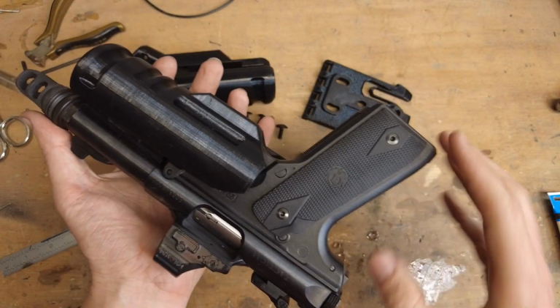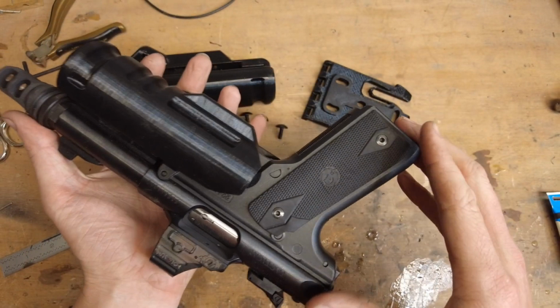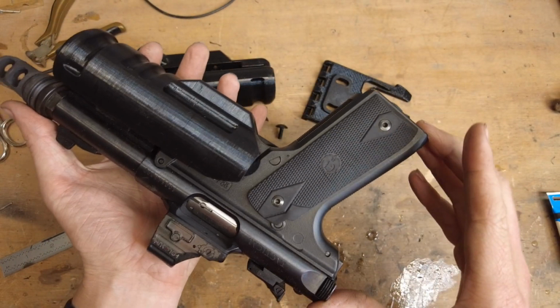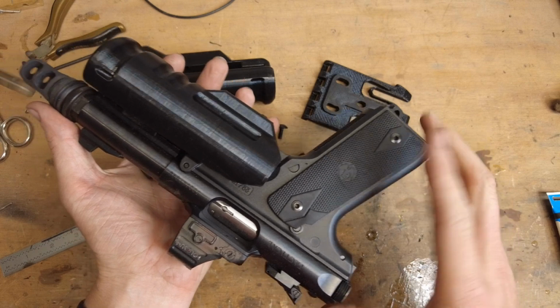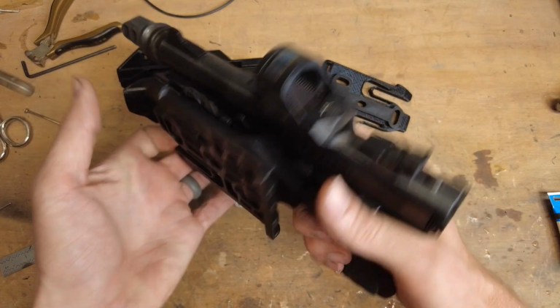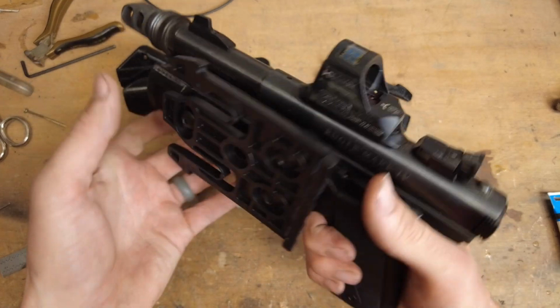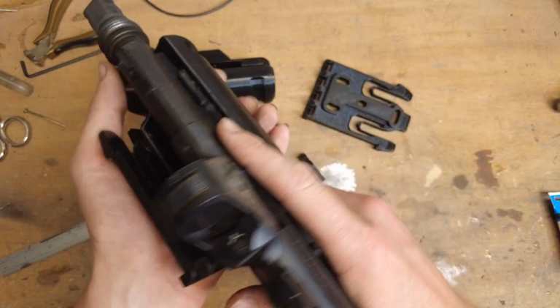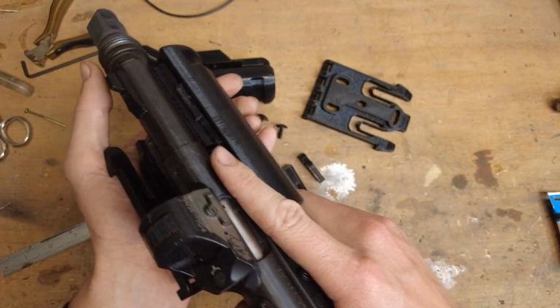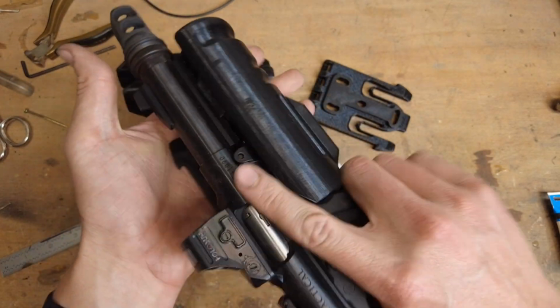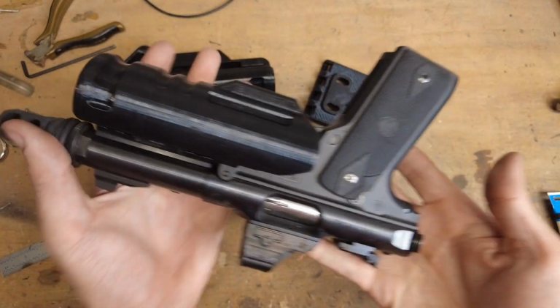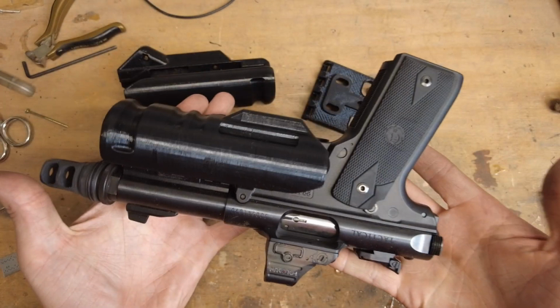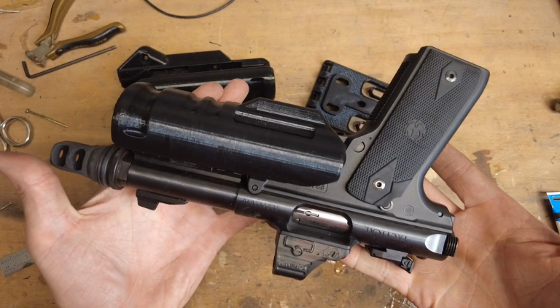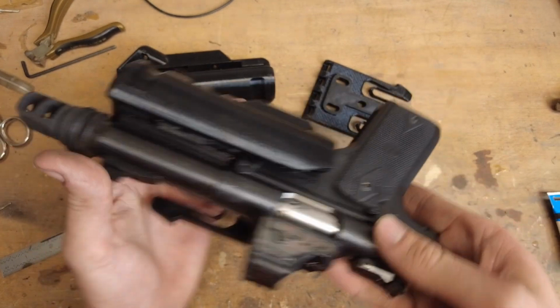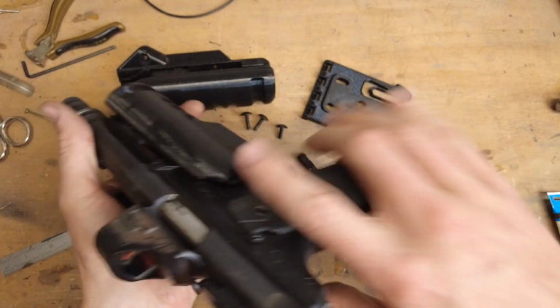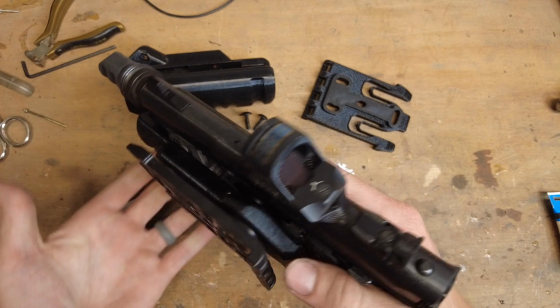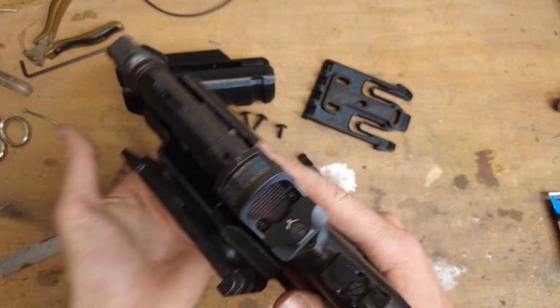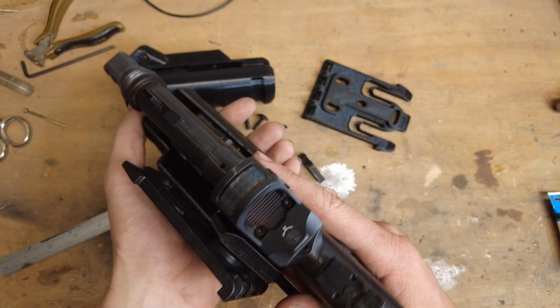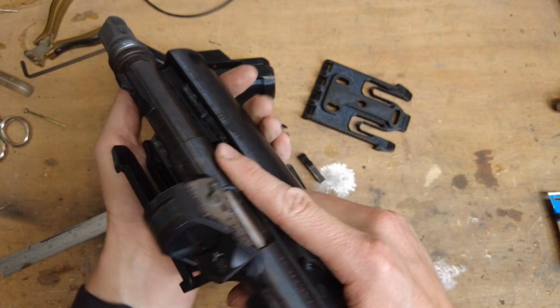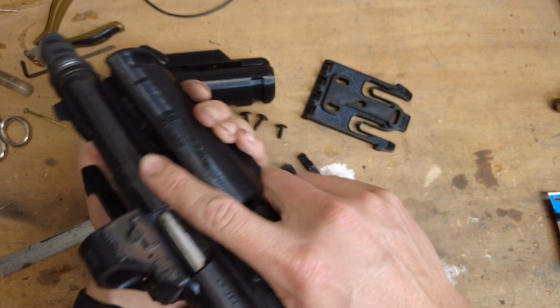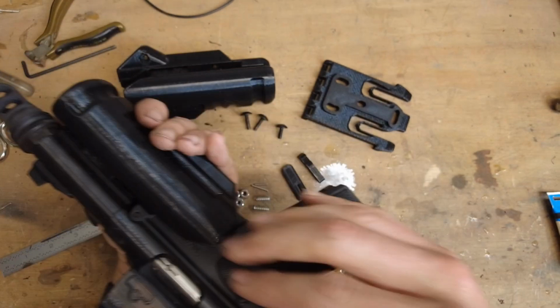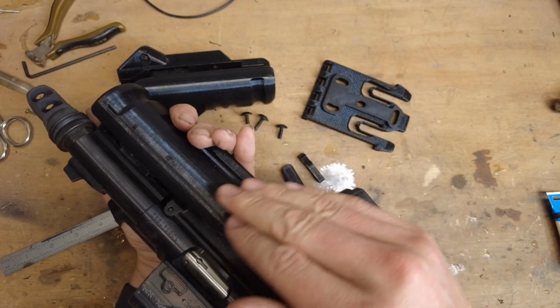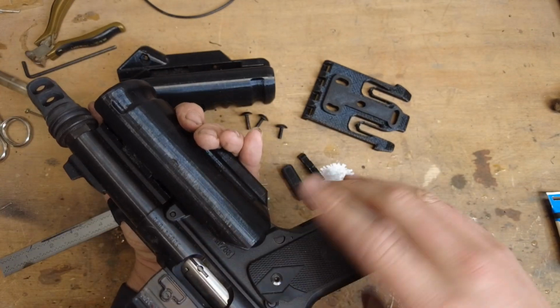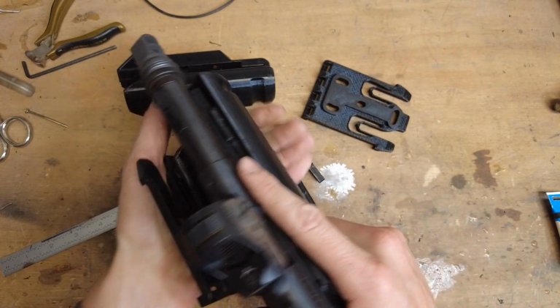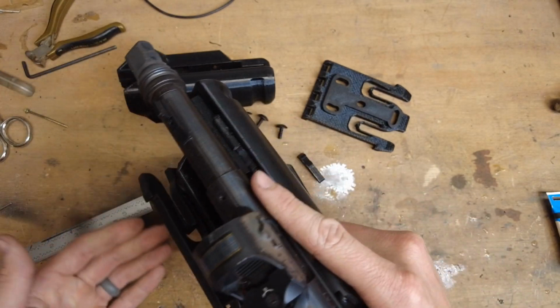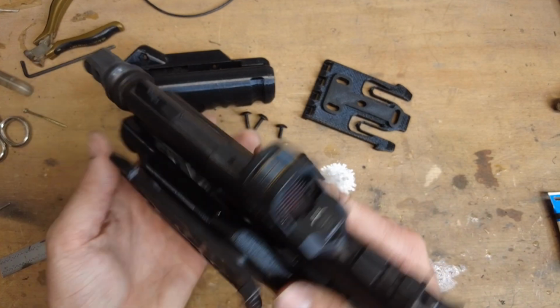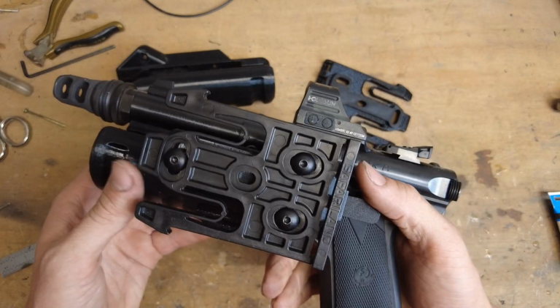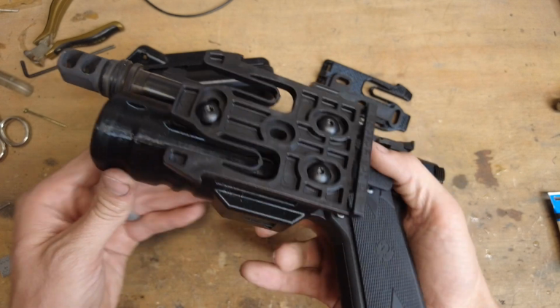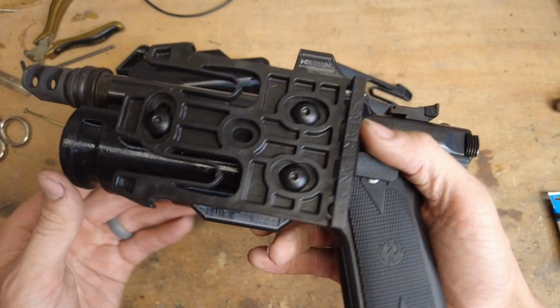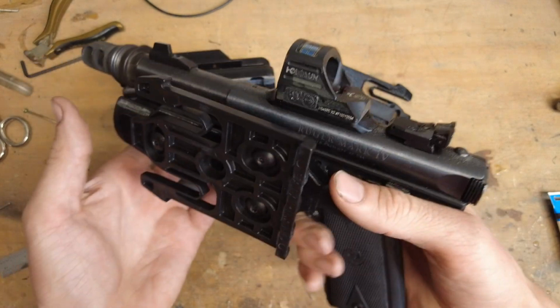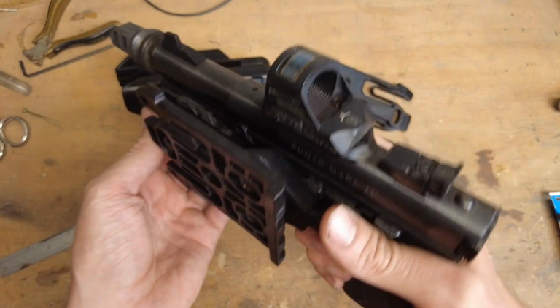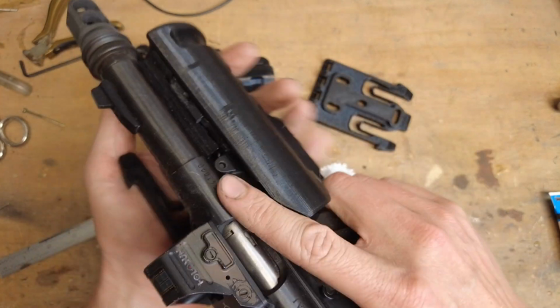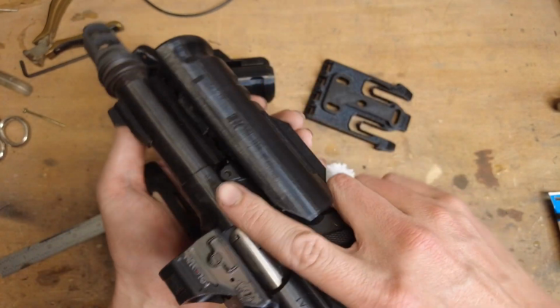I modeled it for the Ruger Mark IV 2245 because that's what I'm using it on, but I've tried it on Glocks too and it works fine. You still get good trigger coverage. I haven't tried it with anything other than that, just a disclaimer, so your mileage may vary.